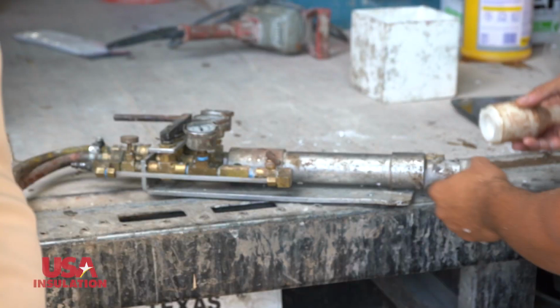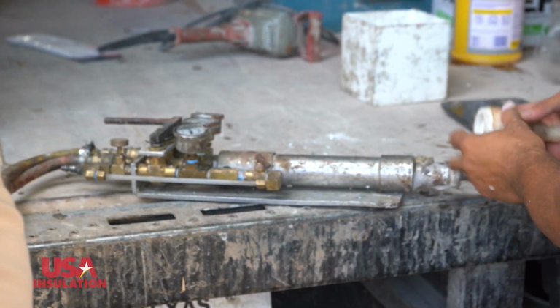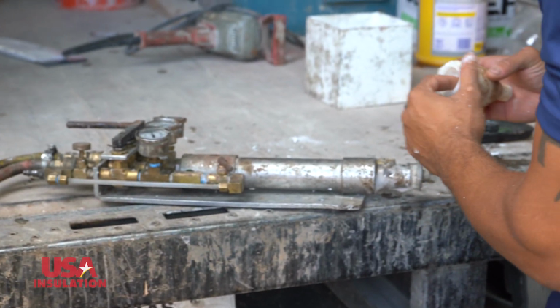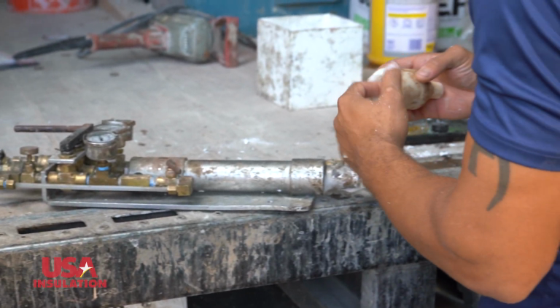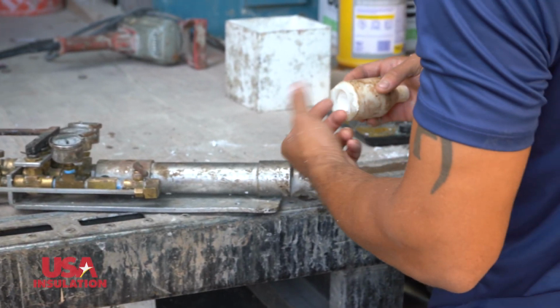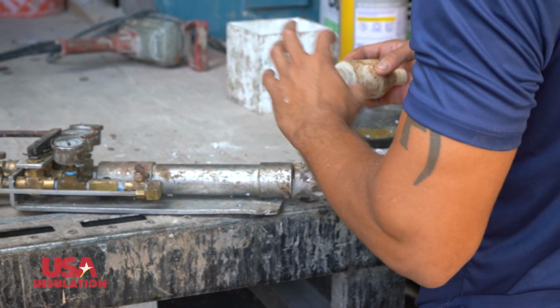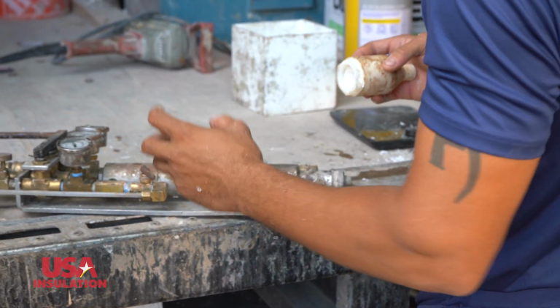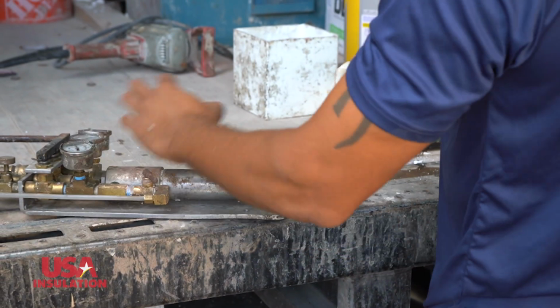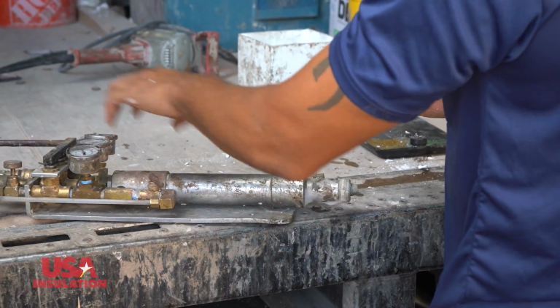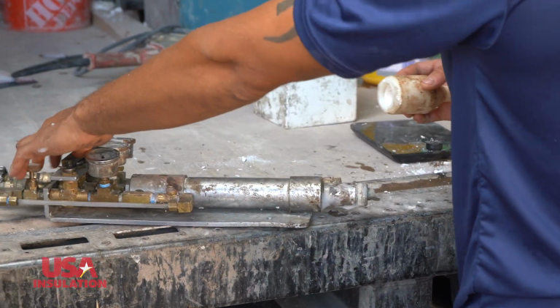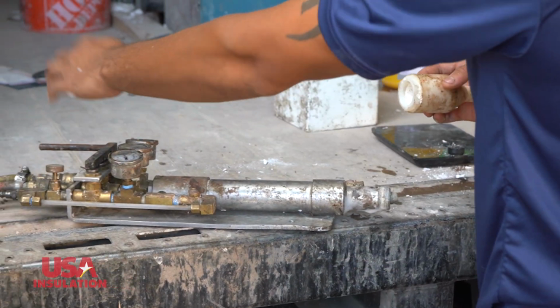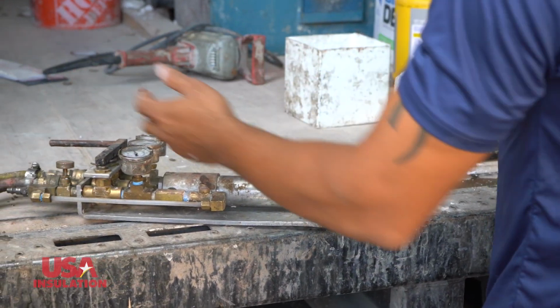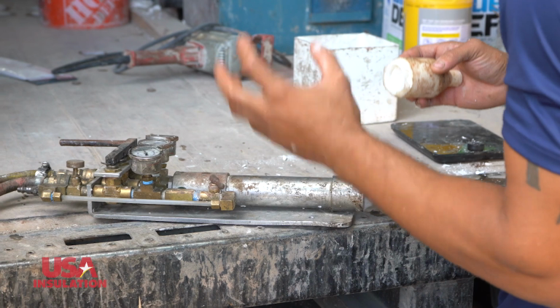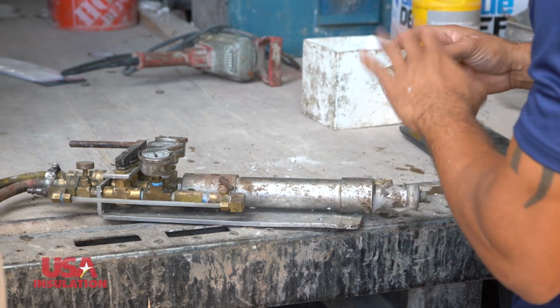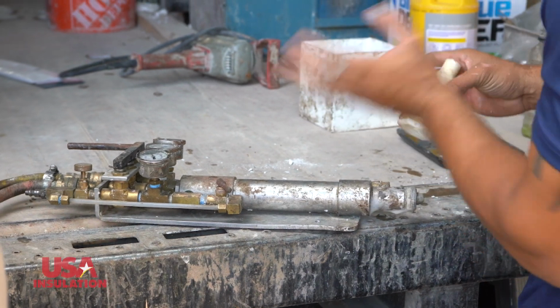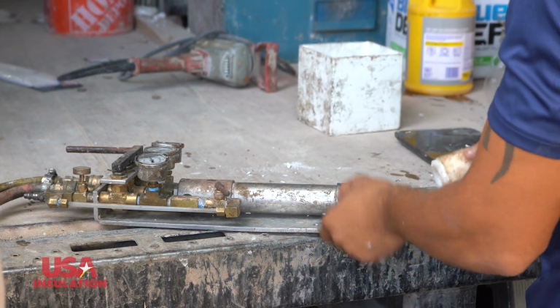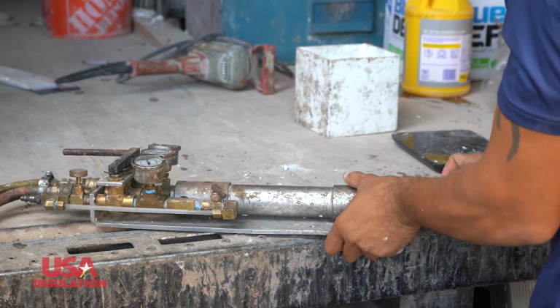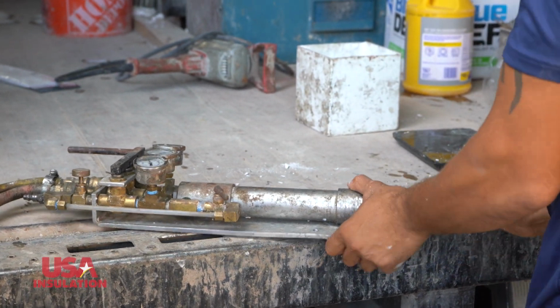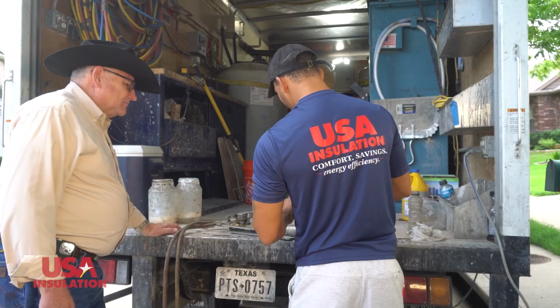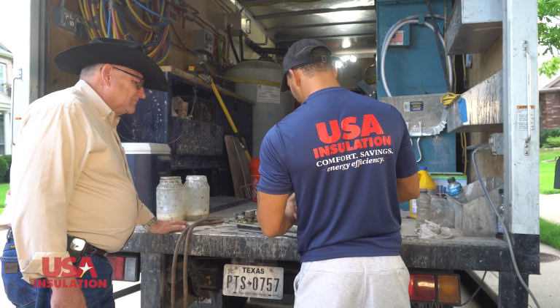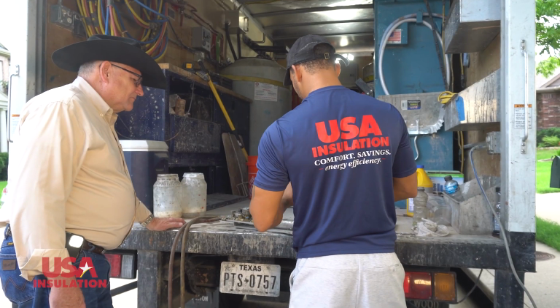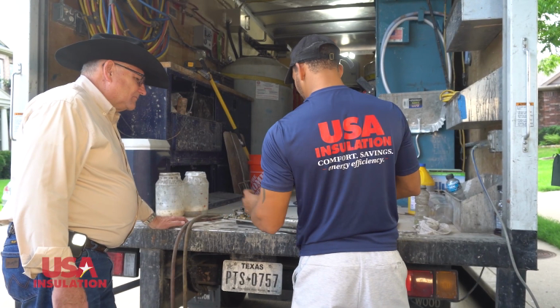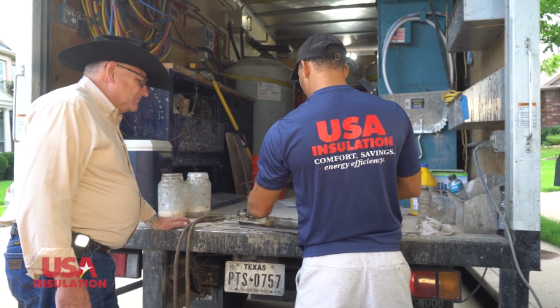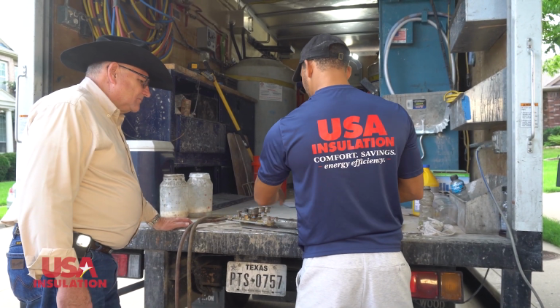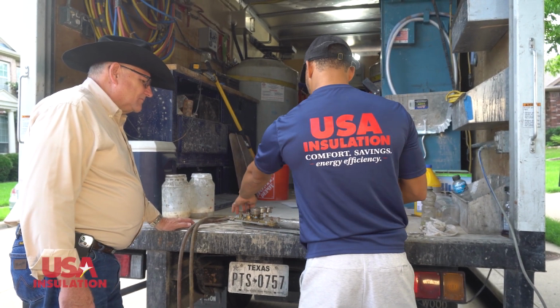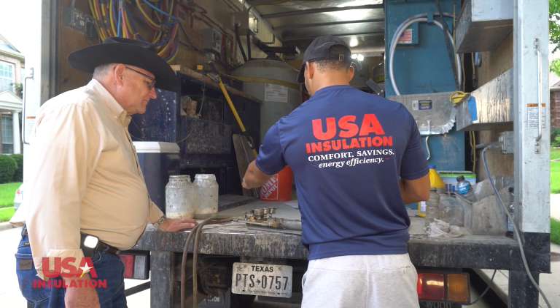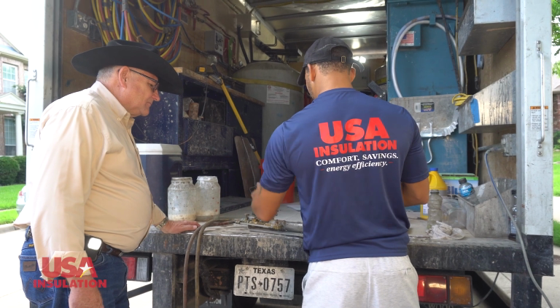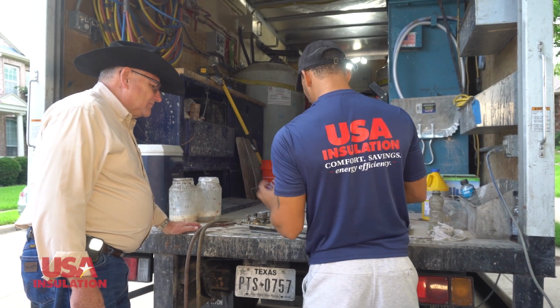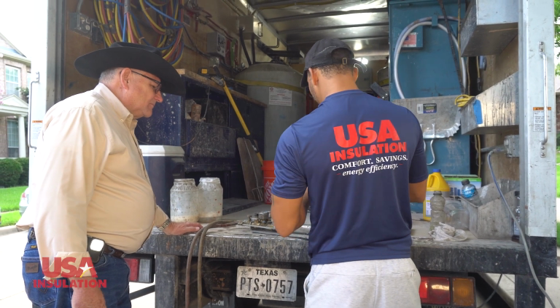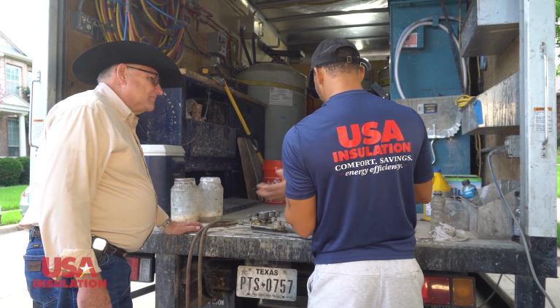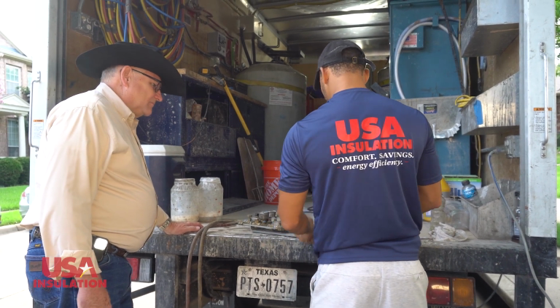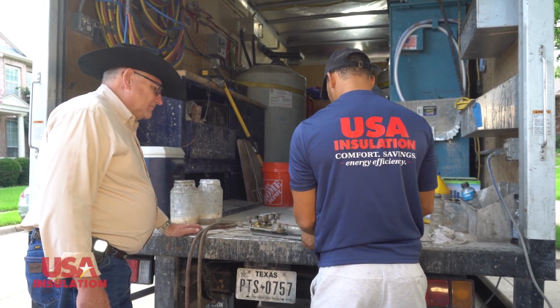So the products flow through these valves and start coming together here in the shaft, where they start mixing together. This is where the foam is made — in the mixing chamber. The air, the foaming agent, and the resin all combine here, and it shoots out the foam.